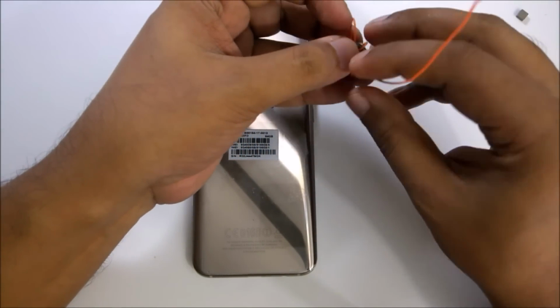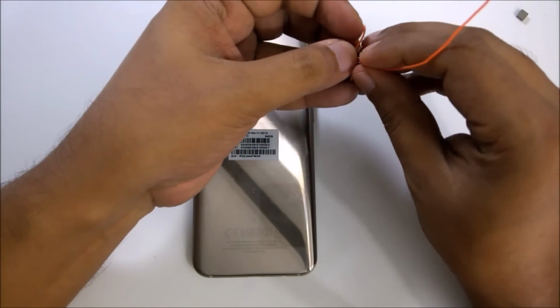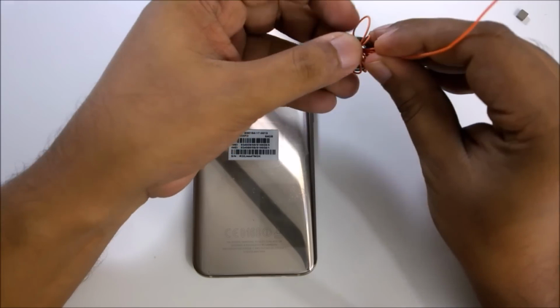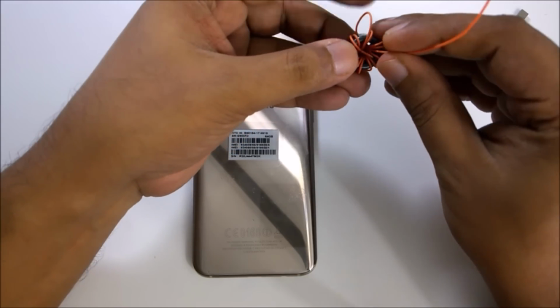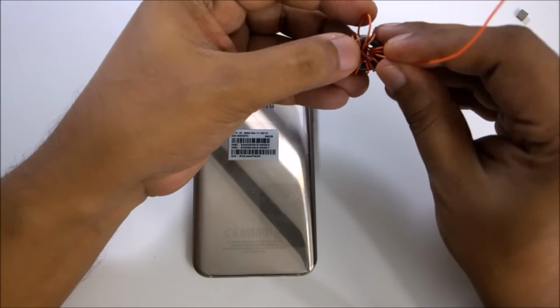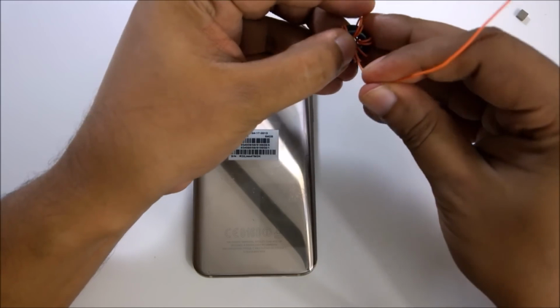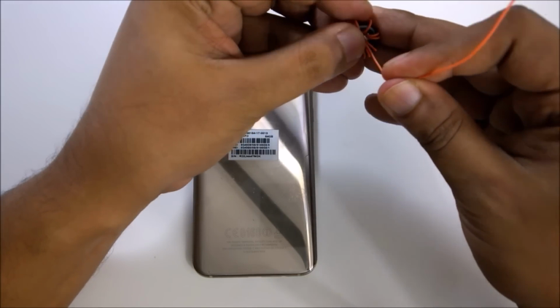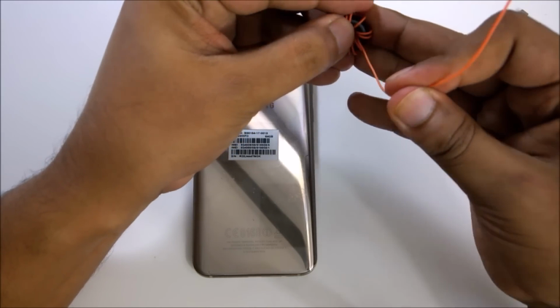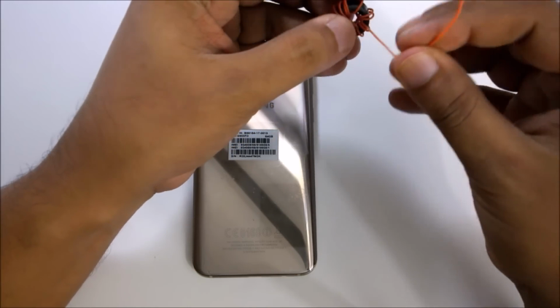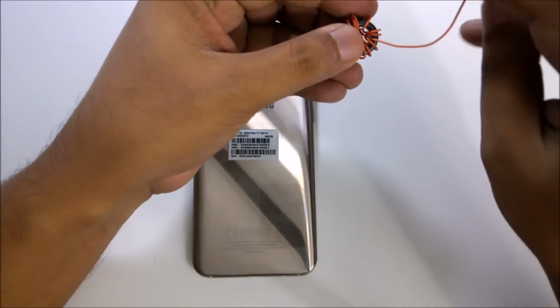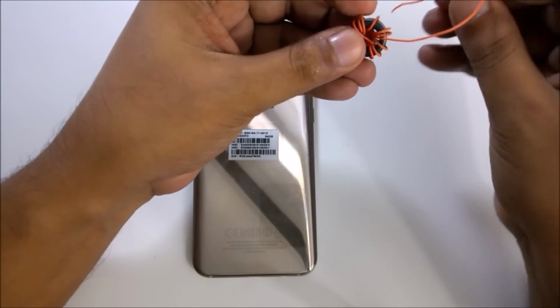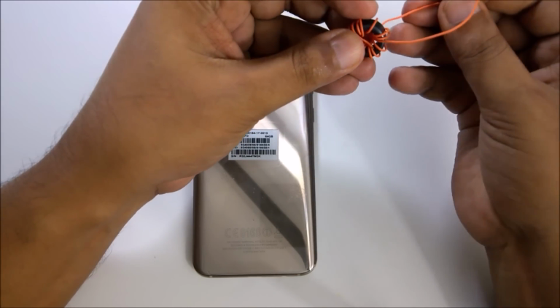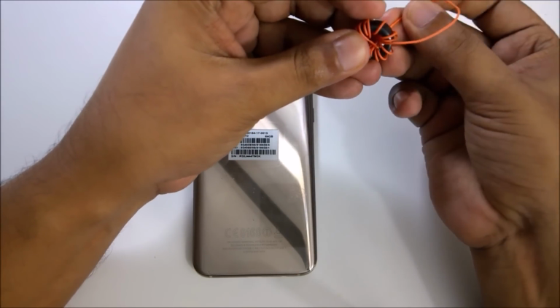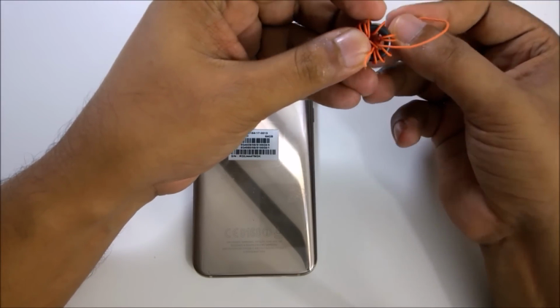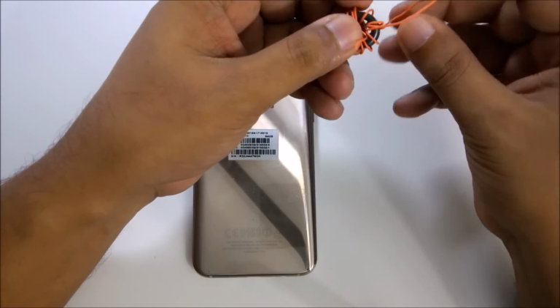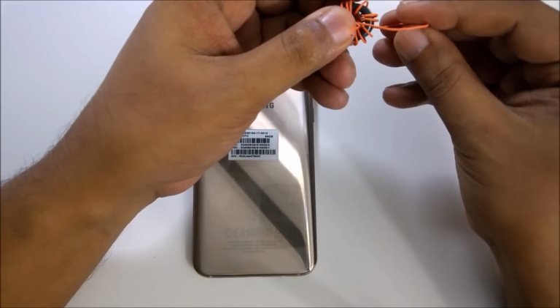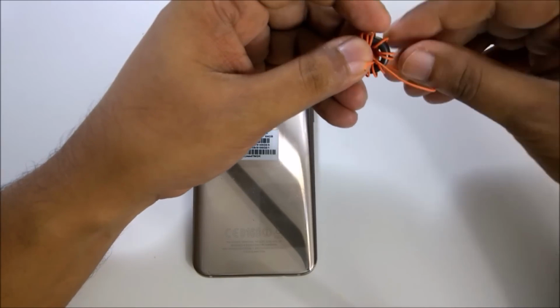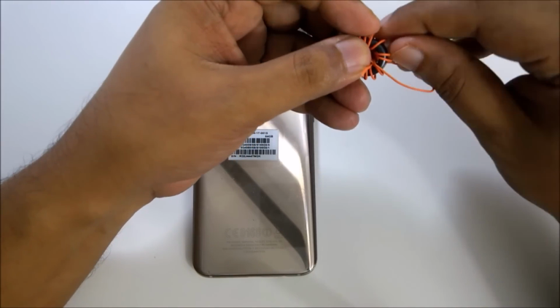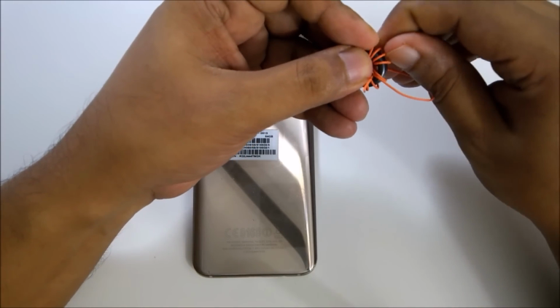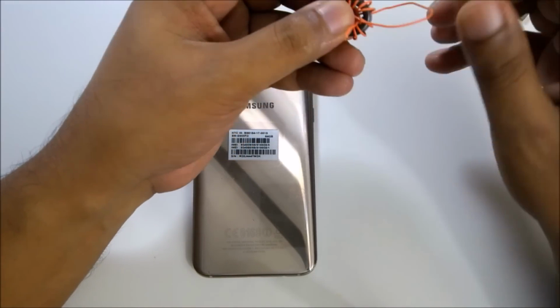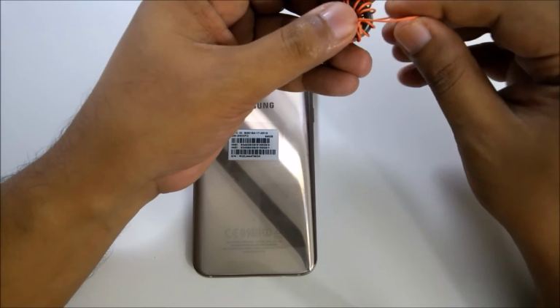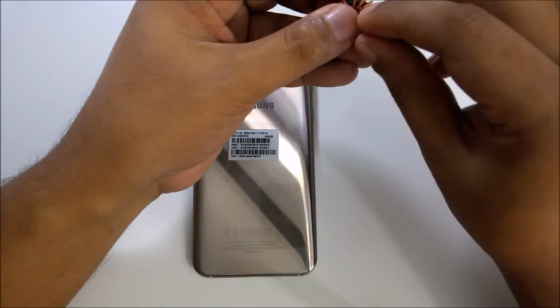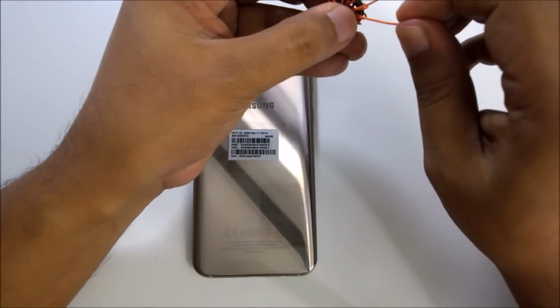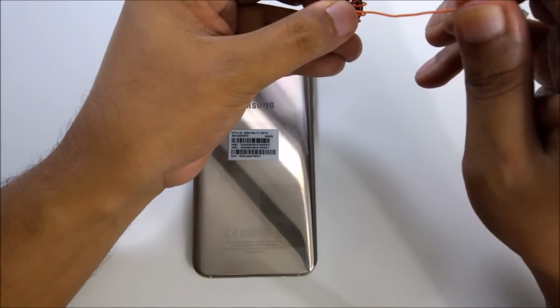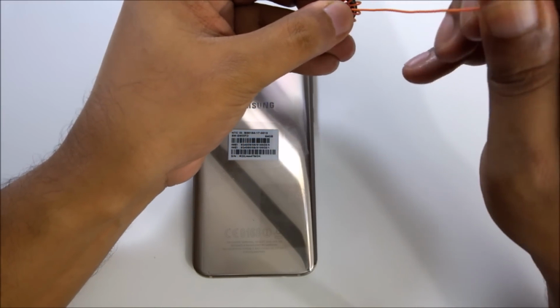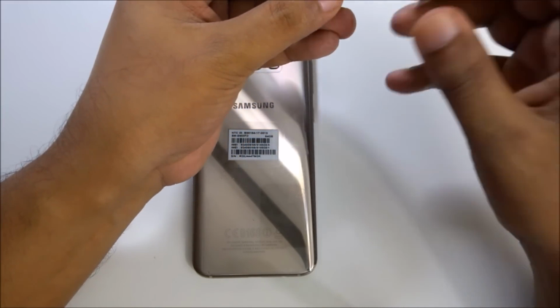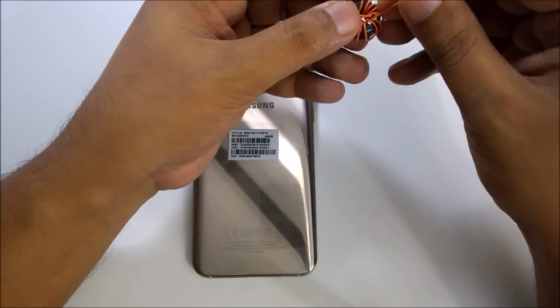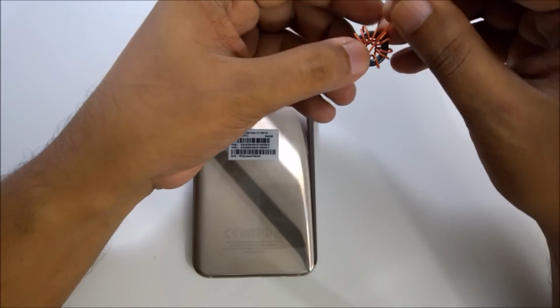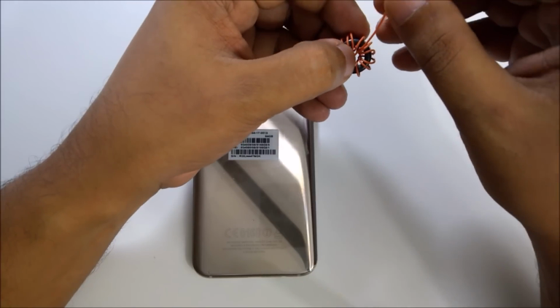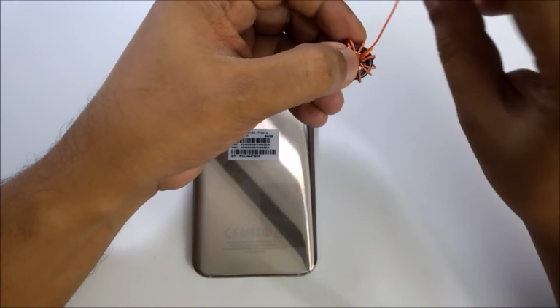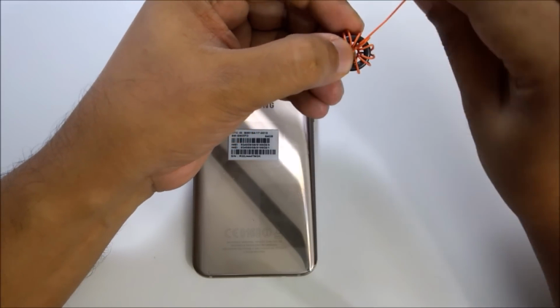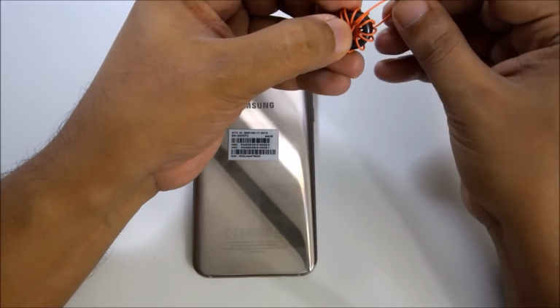So guys, this is Samsung Galaxy S8 Plus. Let's hack internet for a lifetime — satellite internet, wherever you are. You don't need a SIM card, you don't need a Wi-Fi connection.